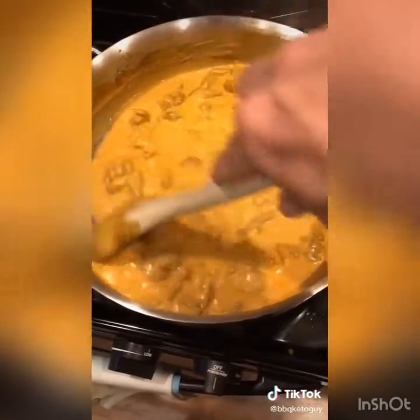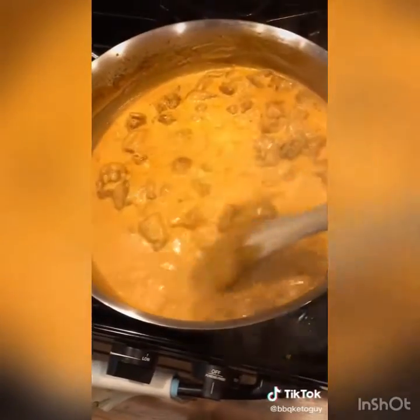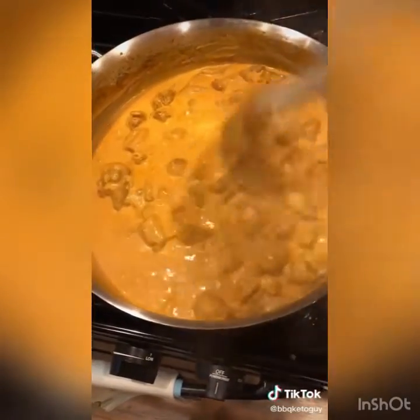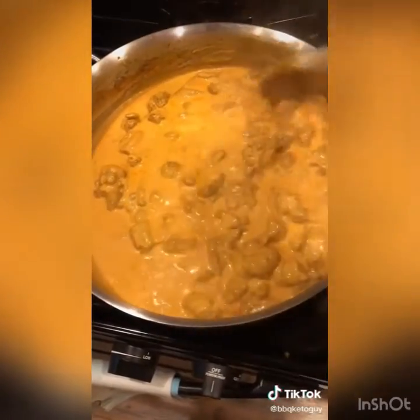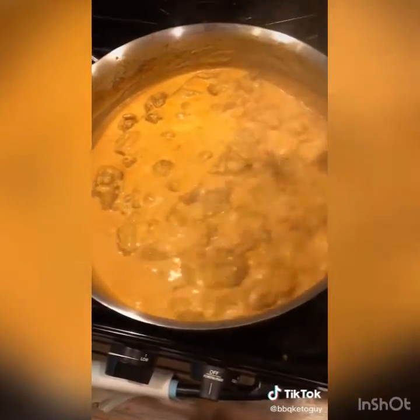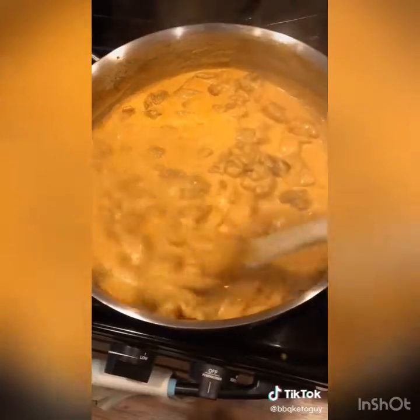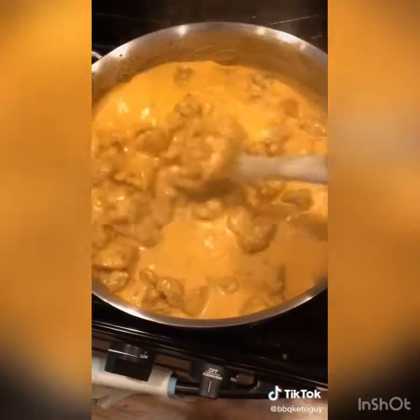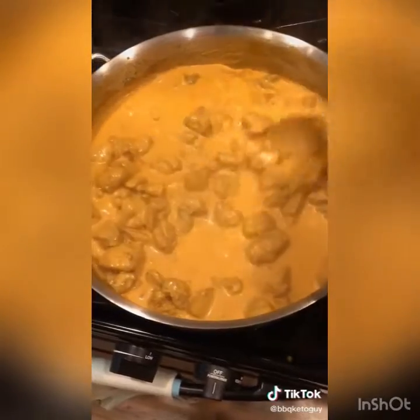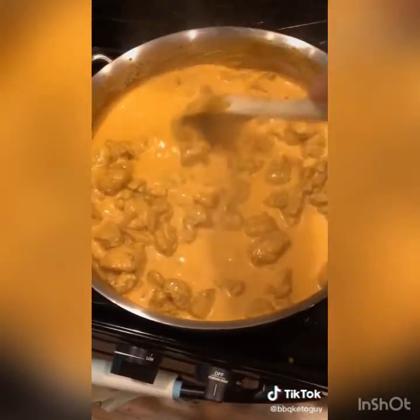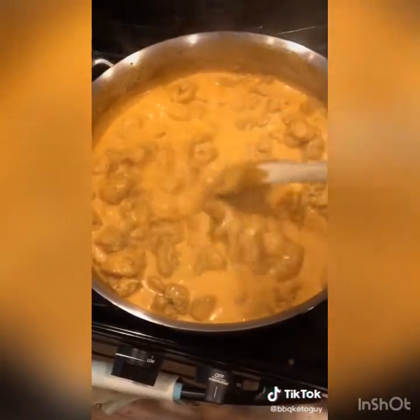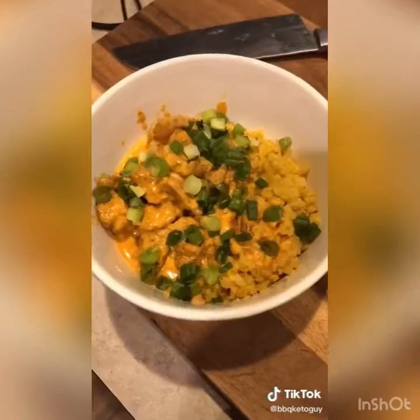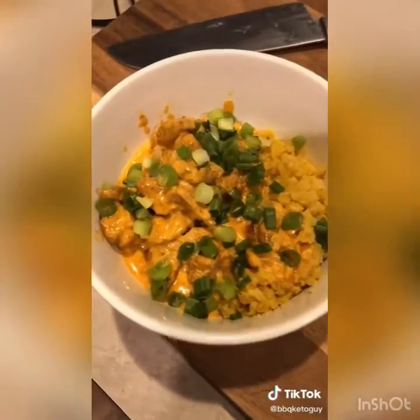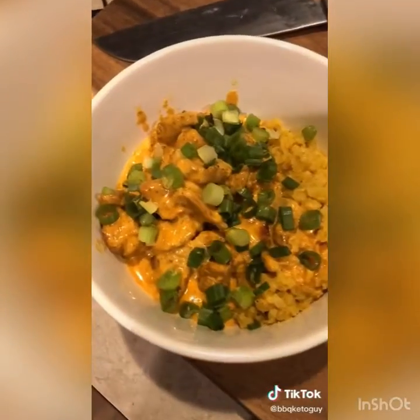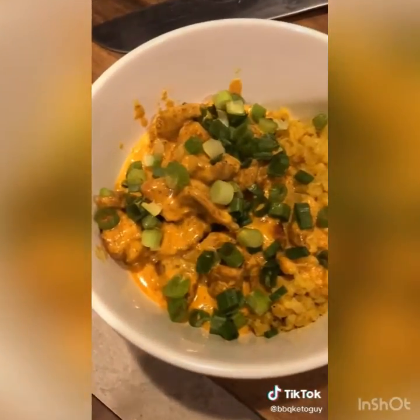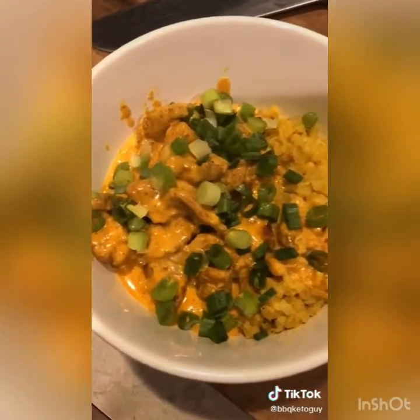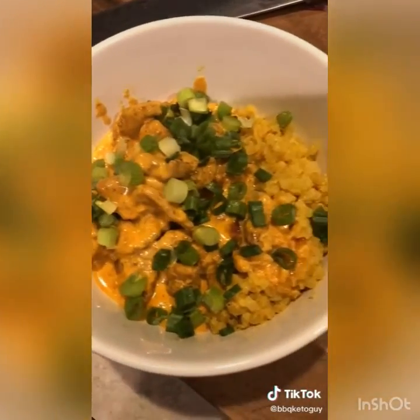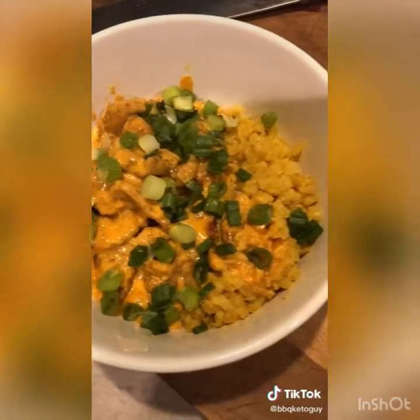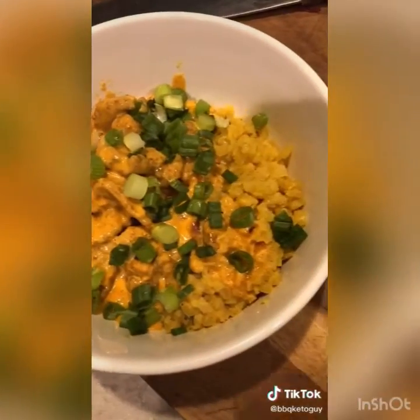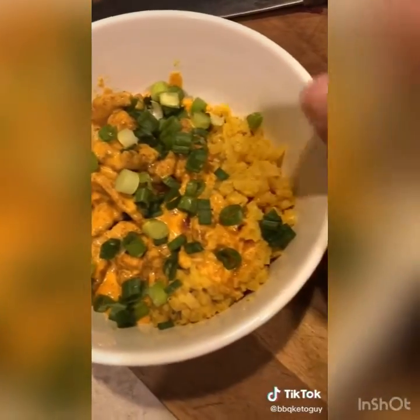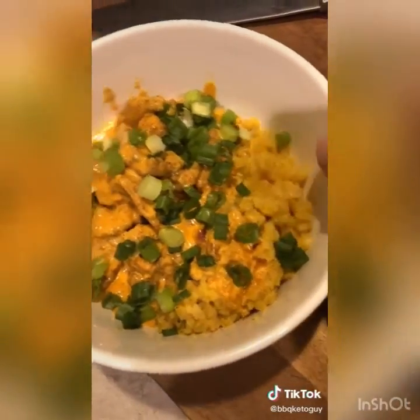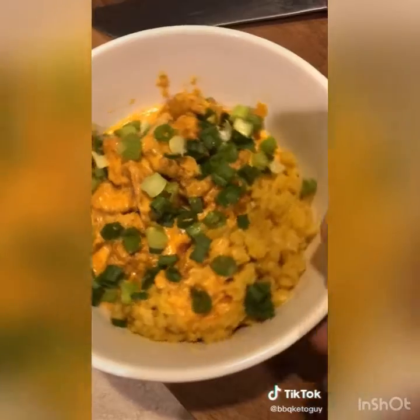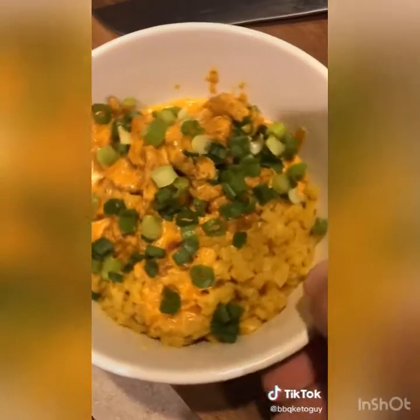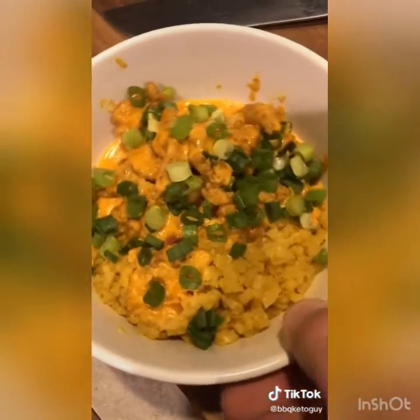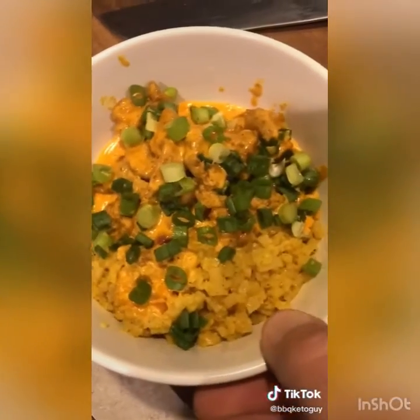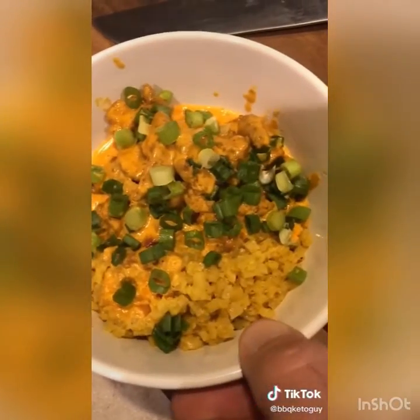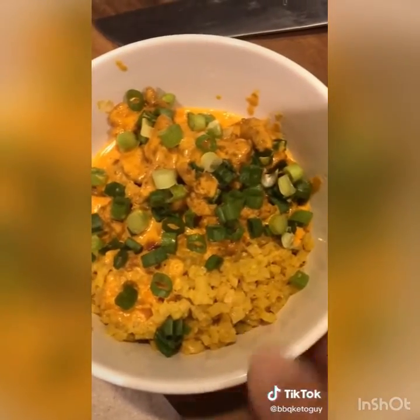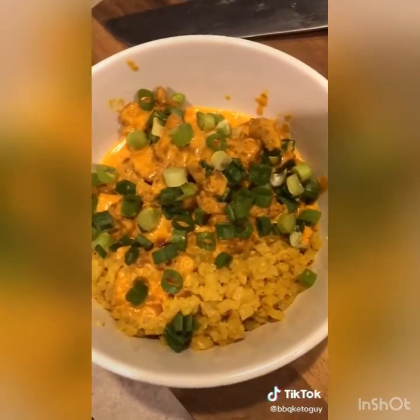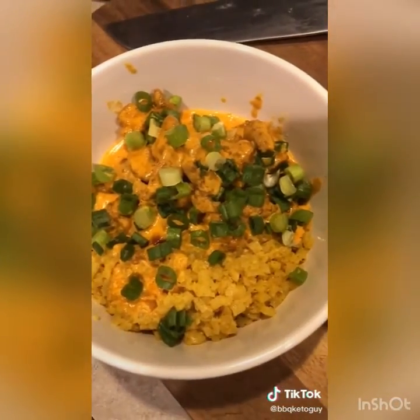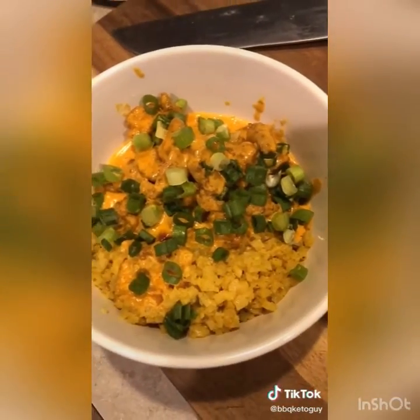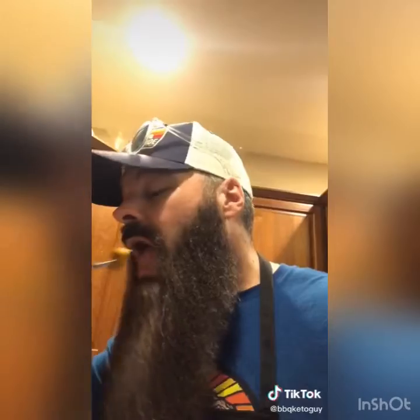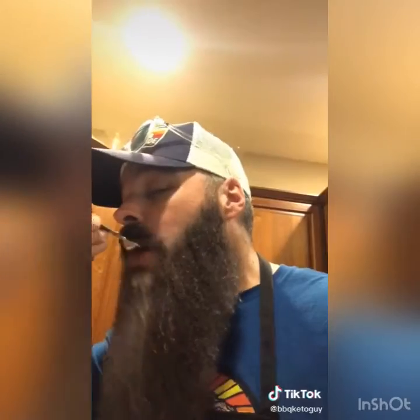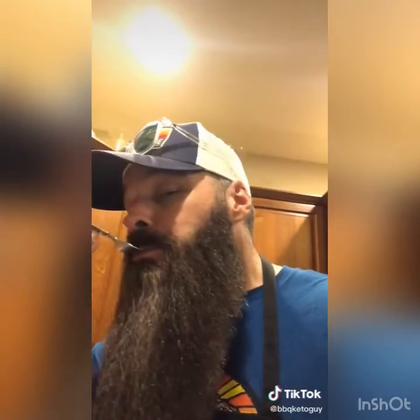Turn down to medium low and let it simmer for five to seven minutes — look at that beautiful color. Give it a good stir and make sure all the ingredients are well incorporated. Serve over cauliflower rice seasoned with turmeric, cayenne, and garam masala for those Indian flavors, with a little sour cream on top.